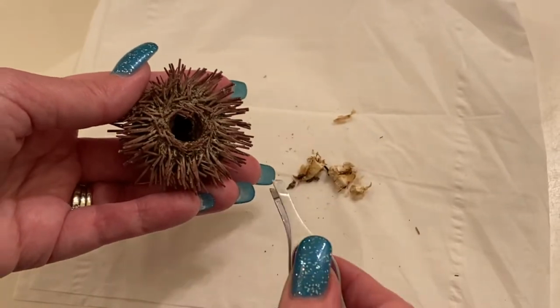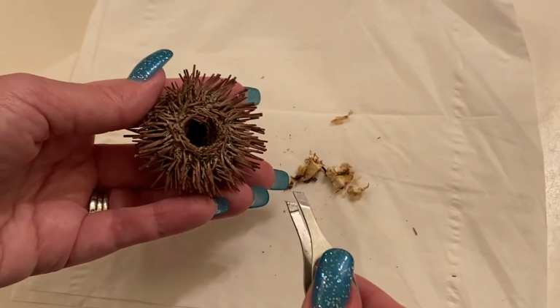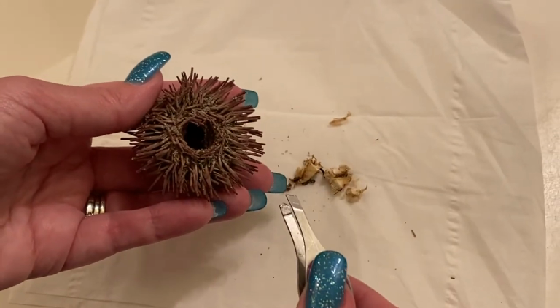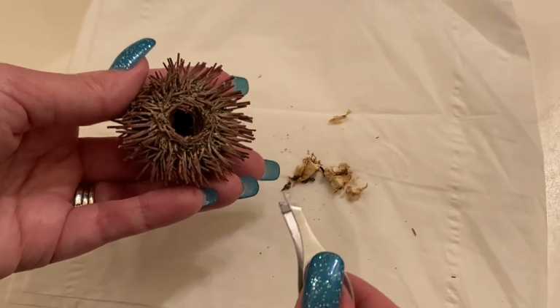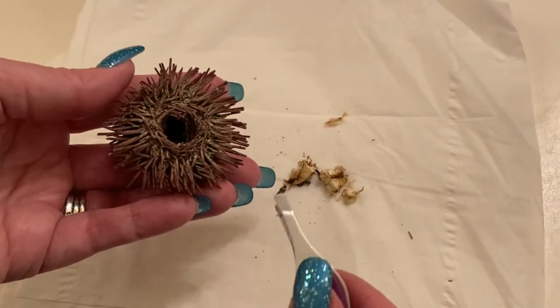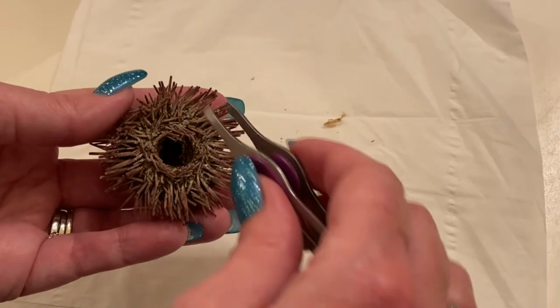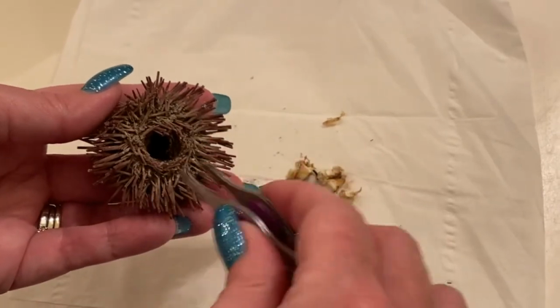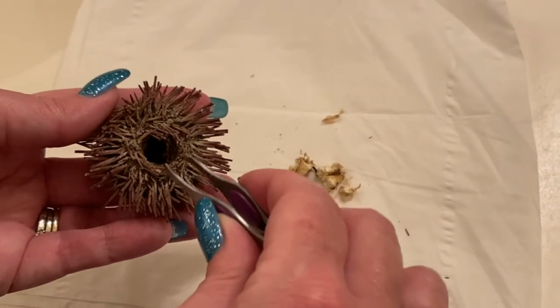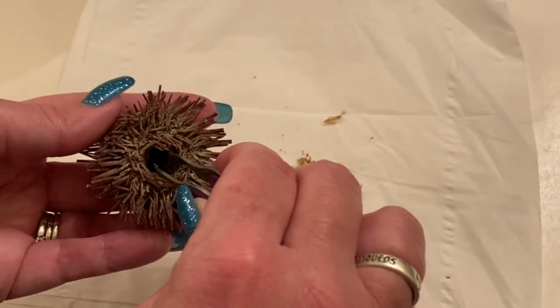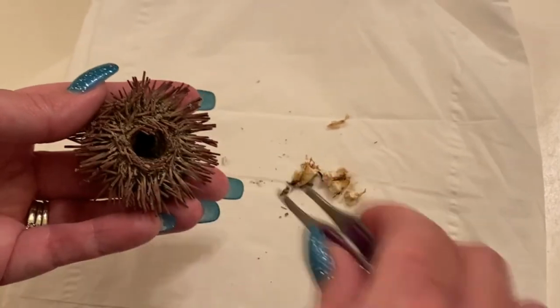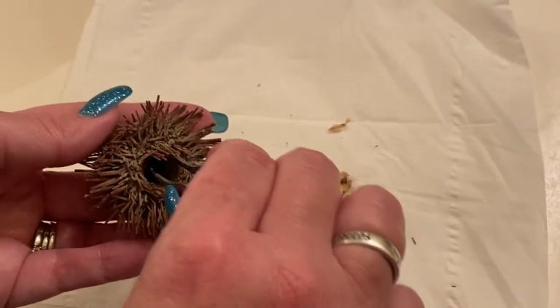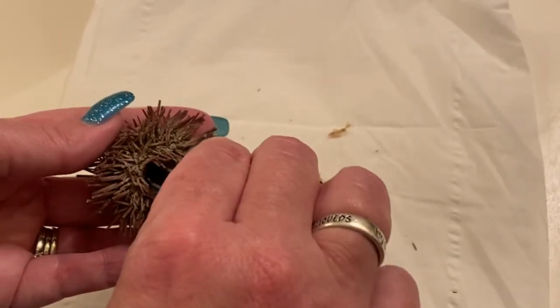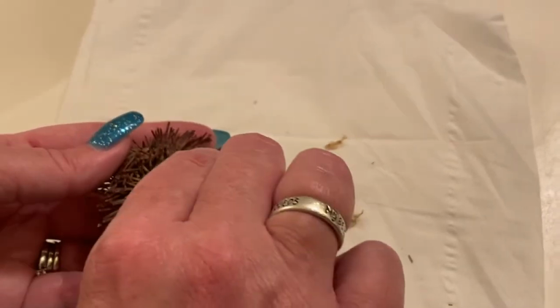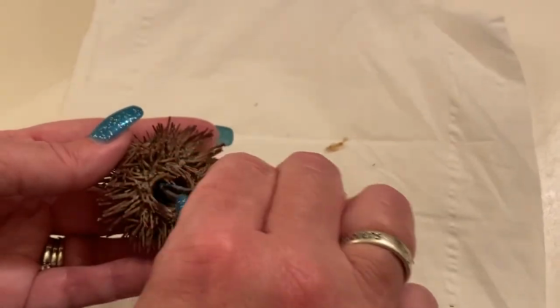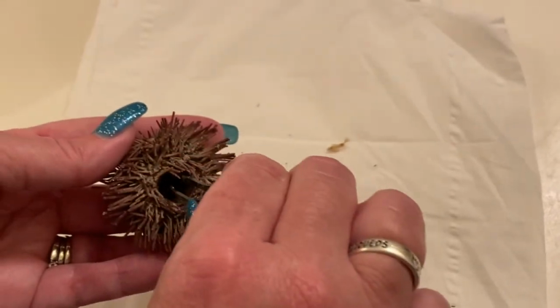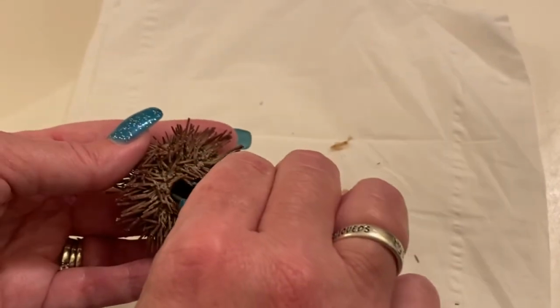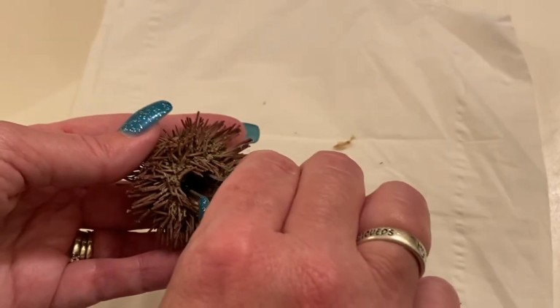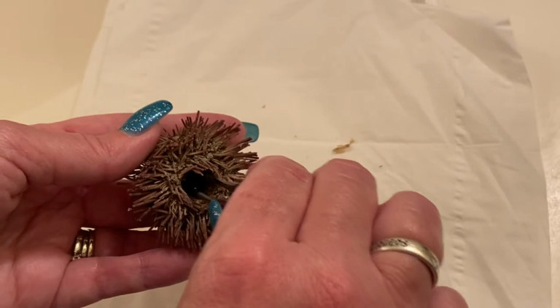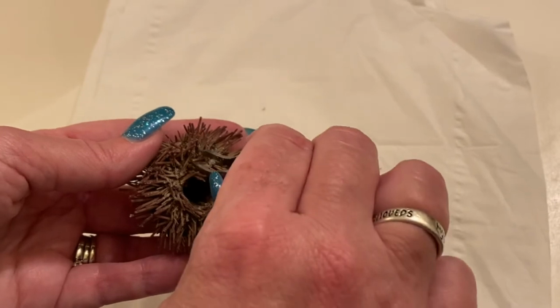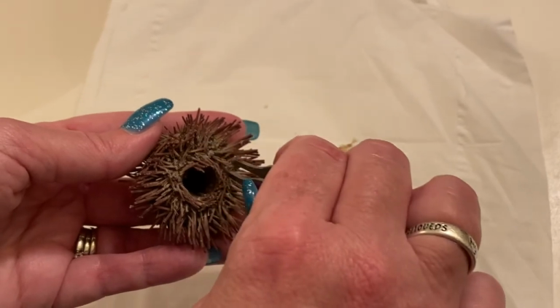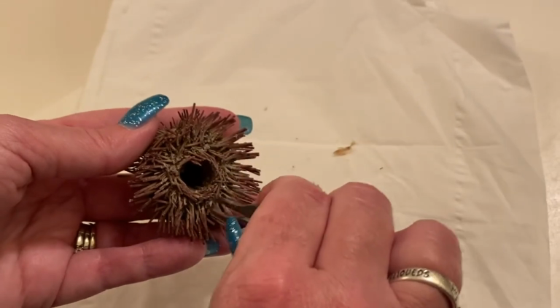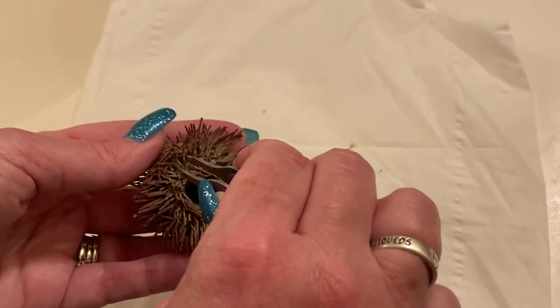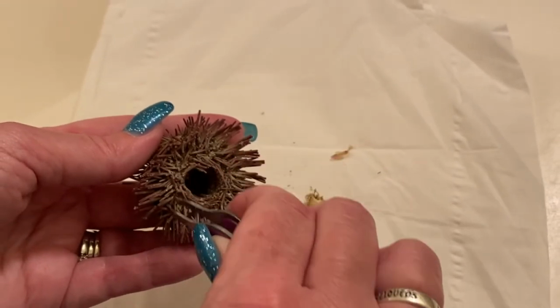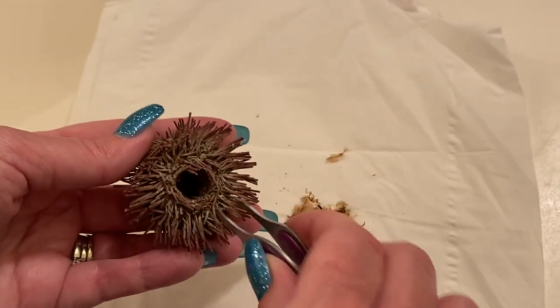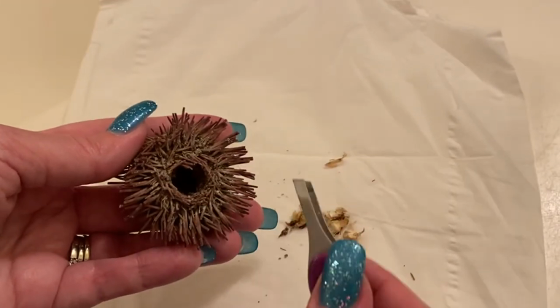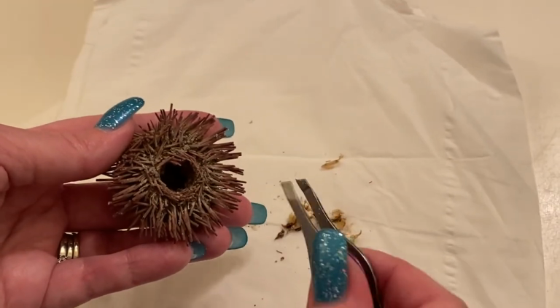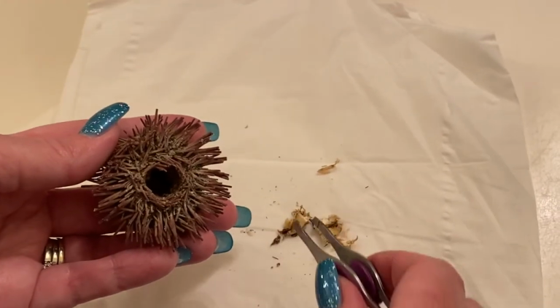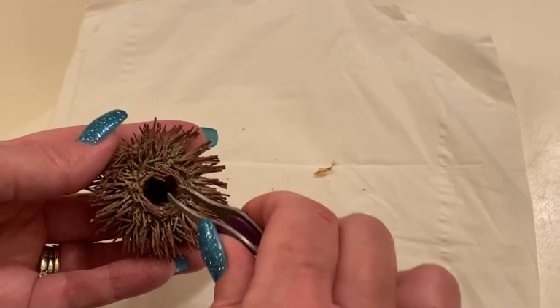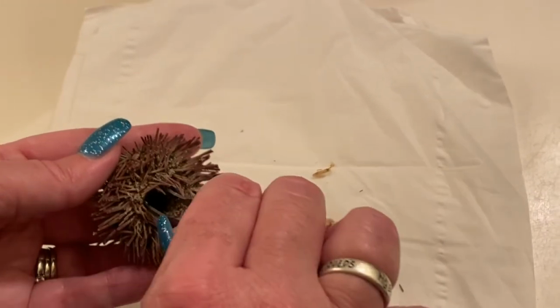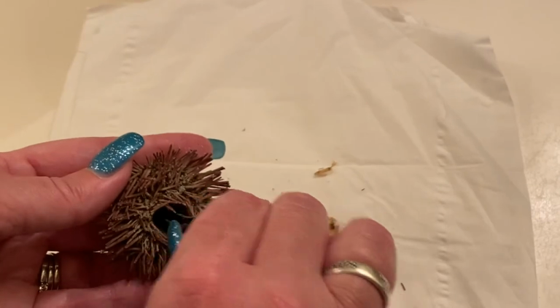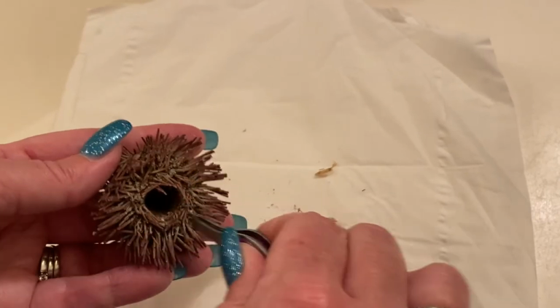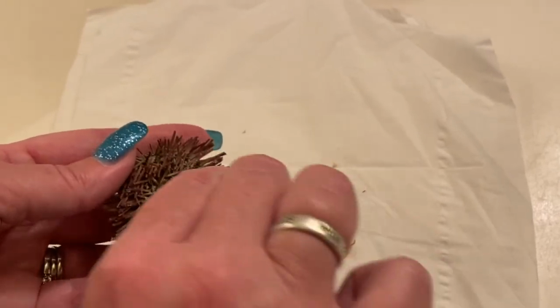Do you see what I'm saying? It could have made it easier, but then you risk damaging it. Because right where the mouth is, it's very fragile there. If you cut into this, you're starting to break the shell. And so that's why I just like to pull it this way, even if it ended up taking two minutes.